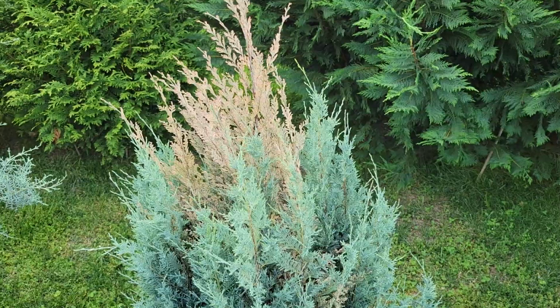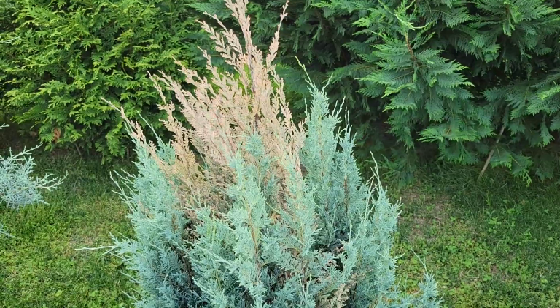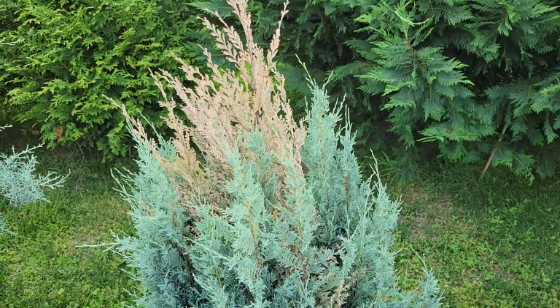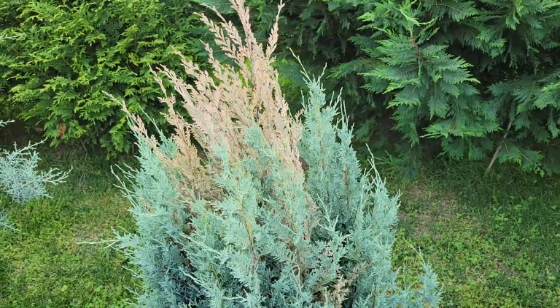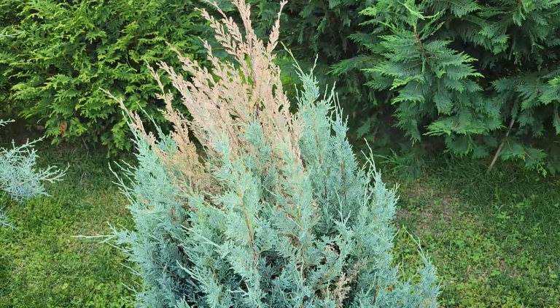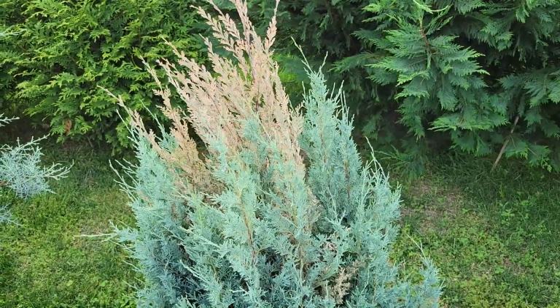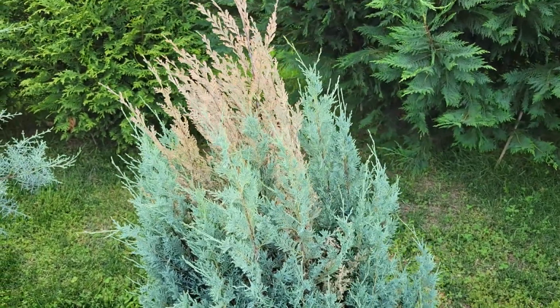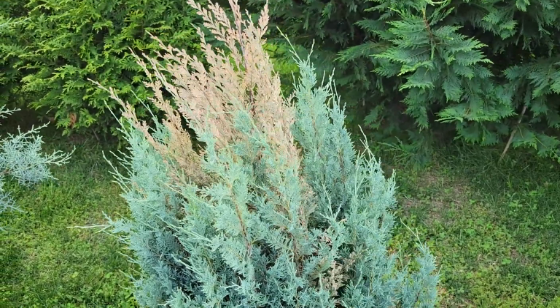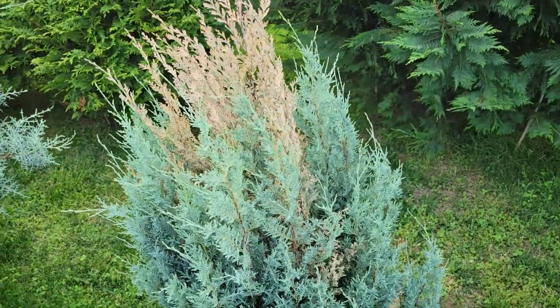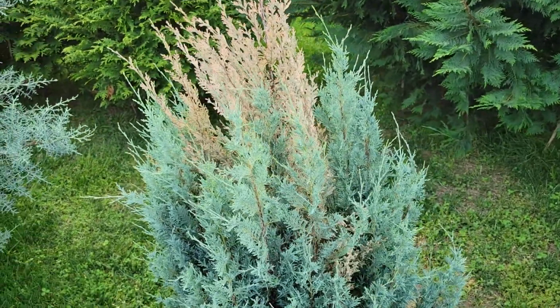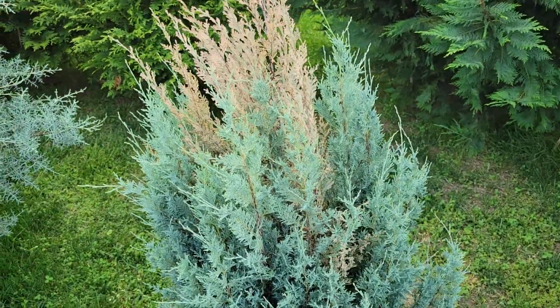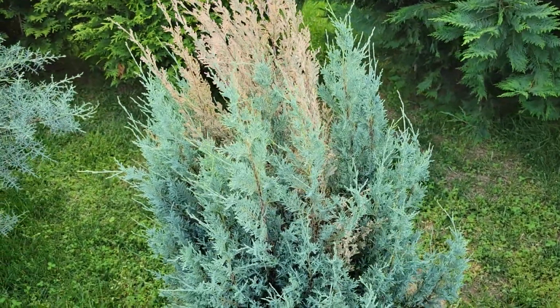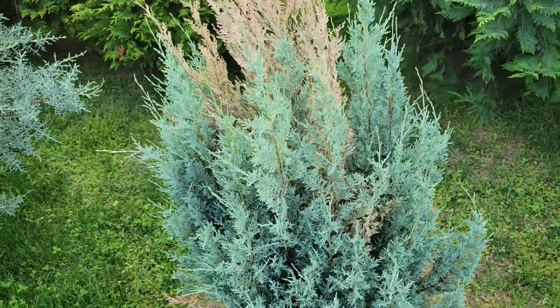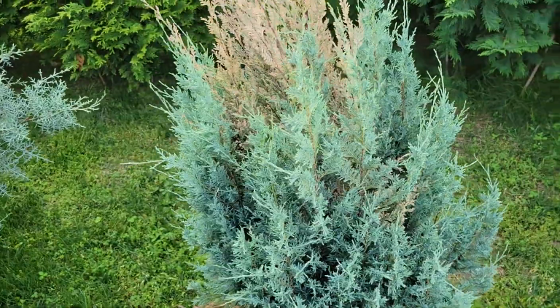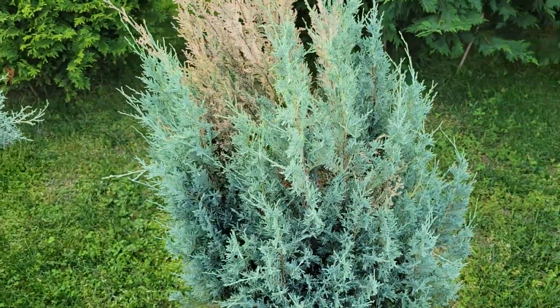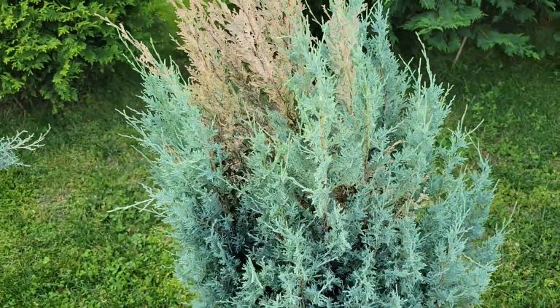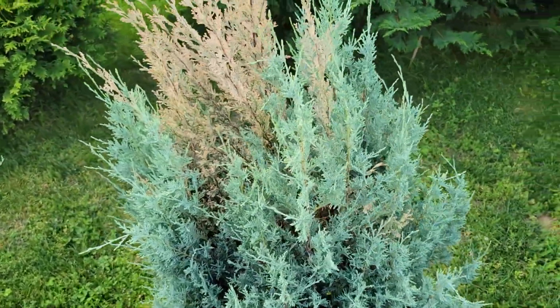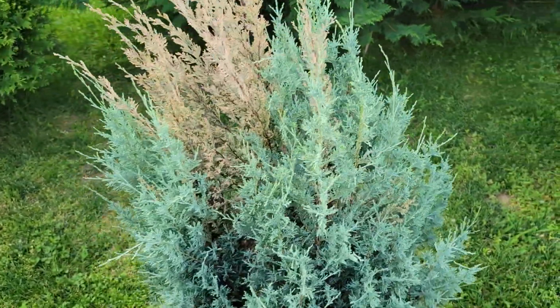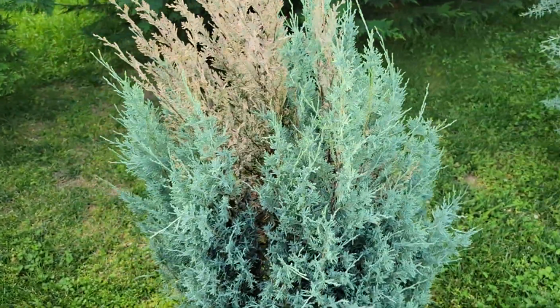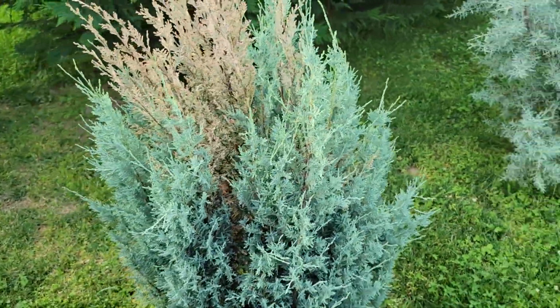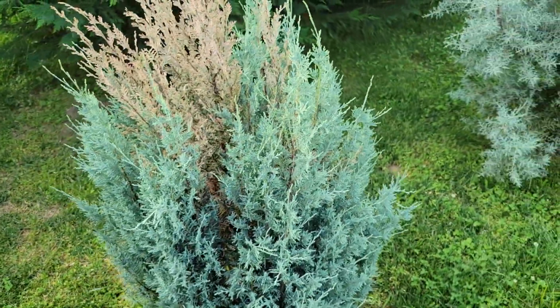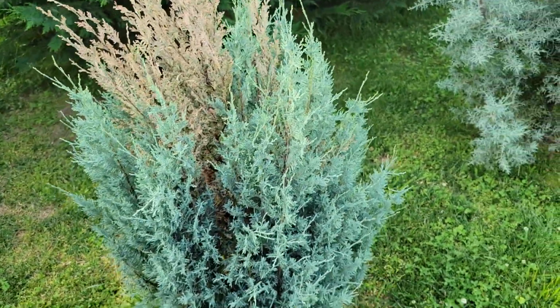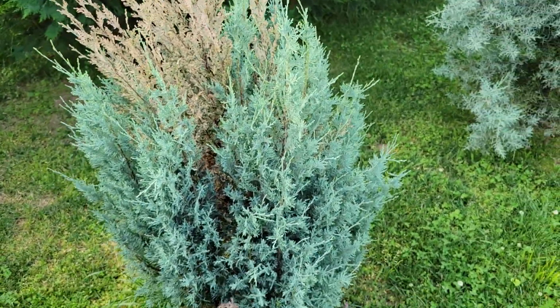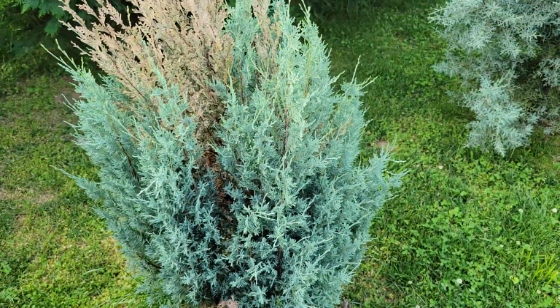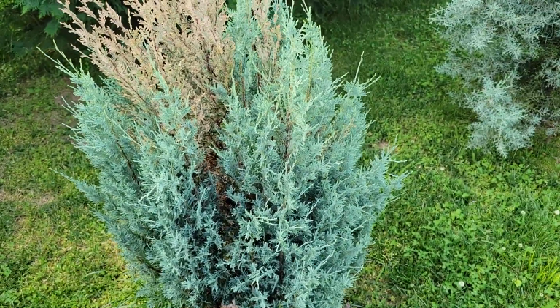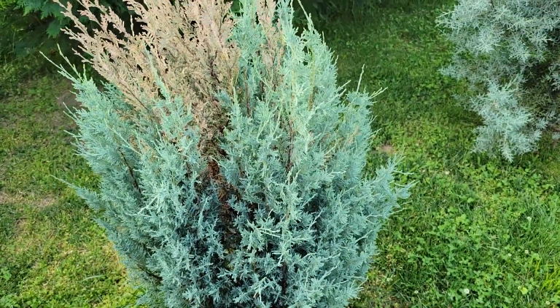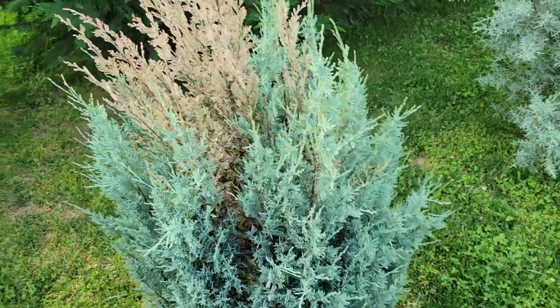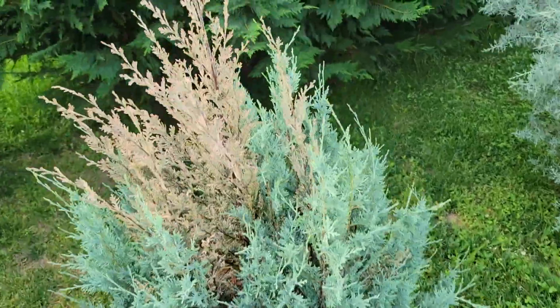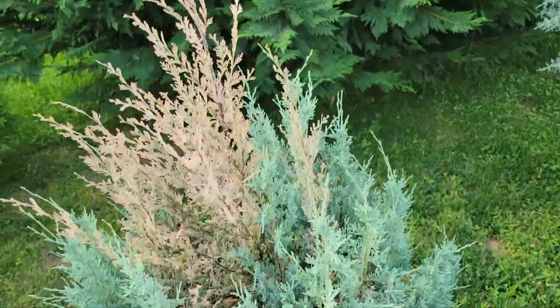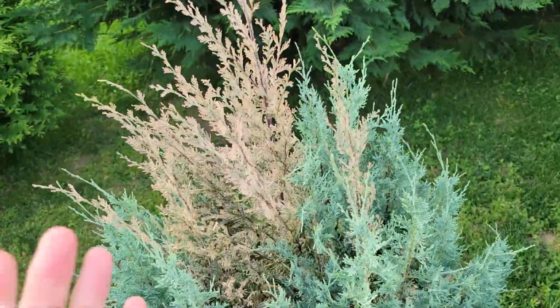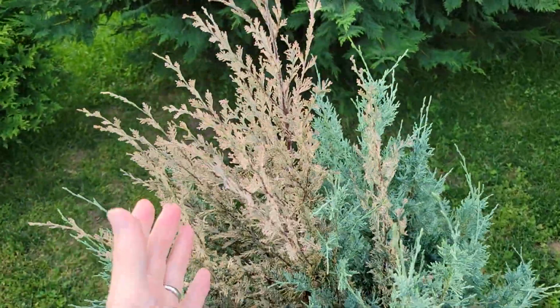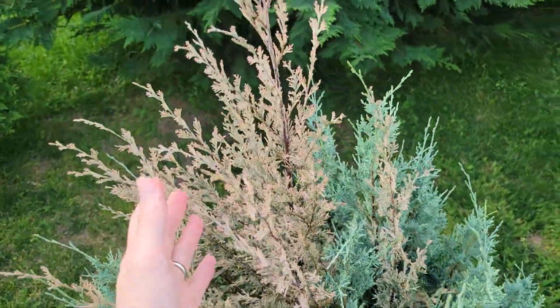Here's a Wichita Blue Juniper, Juniperus scopulorum. It's the blue cultivar of Rocky Mountain Juniper and actually supposed to be blue, but as you can see here...